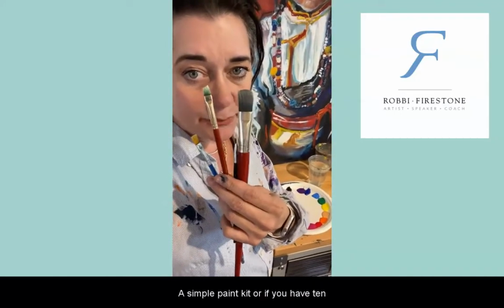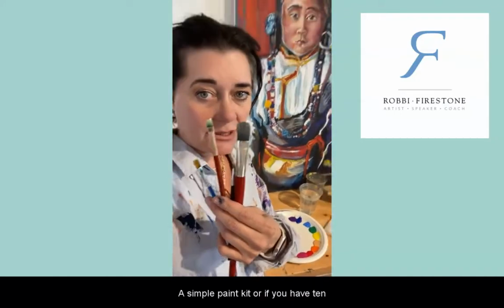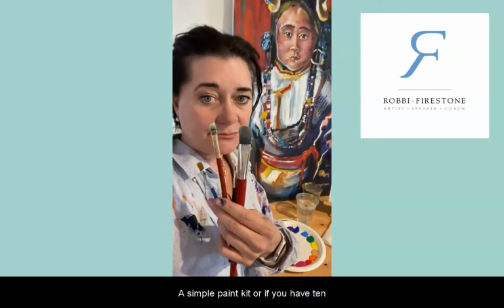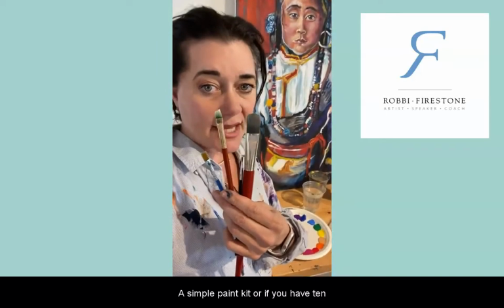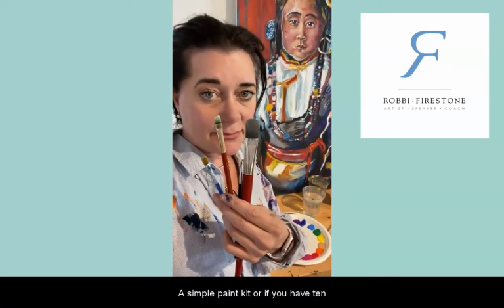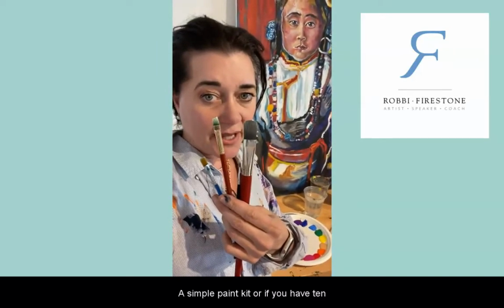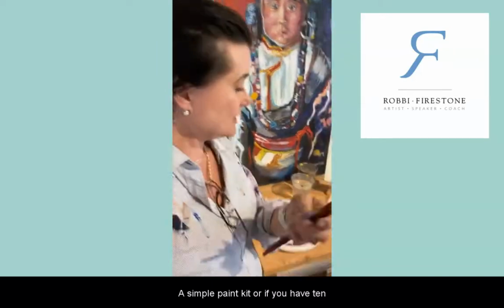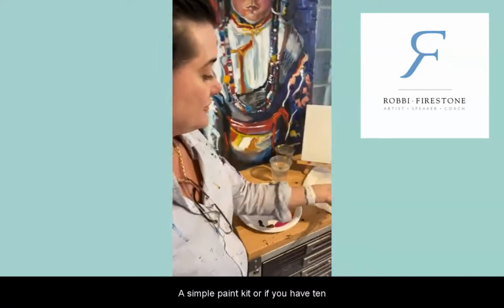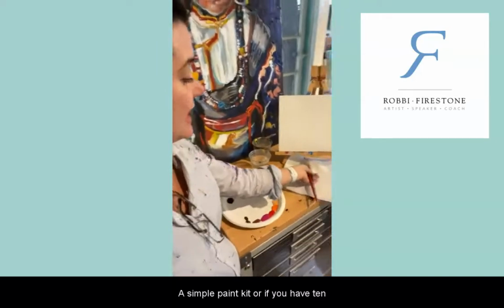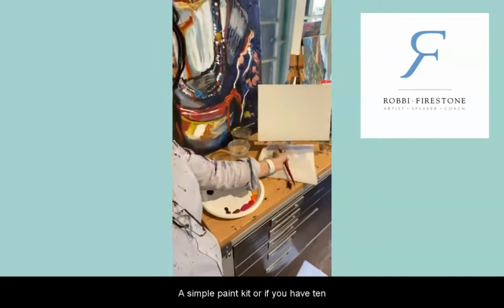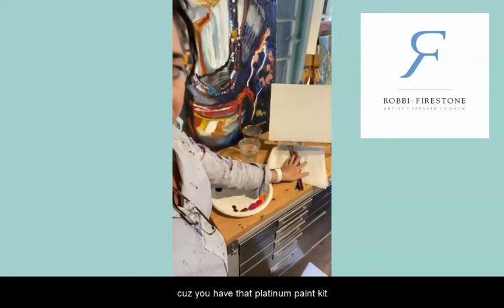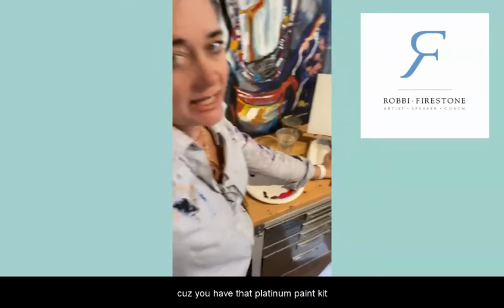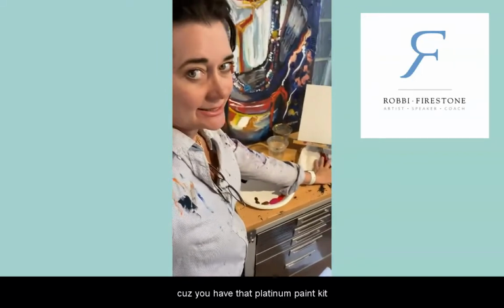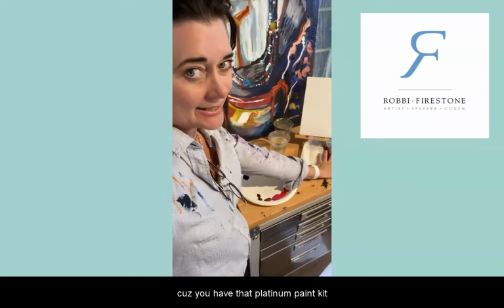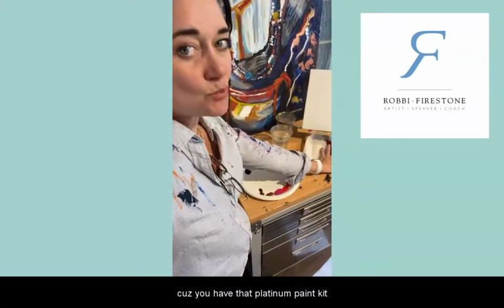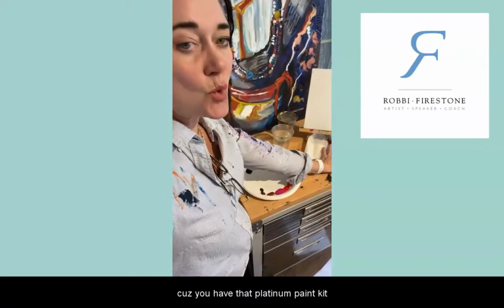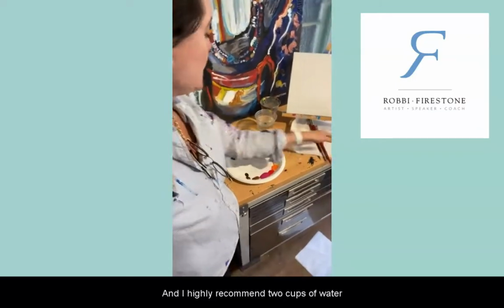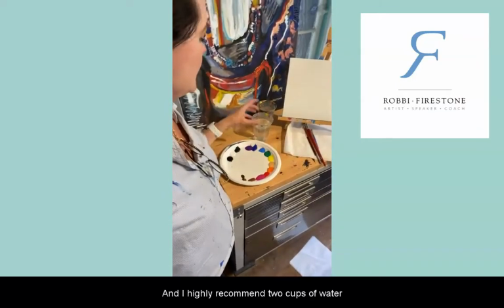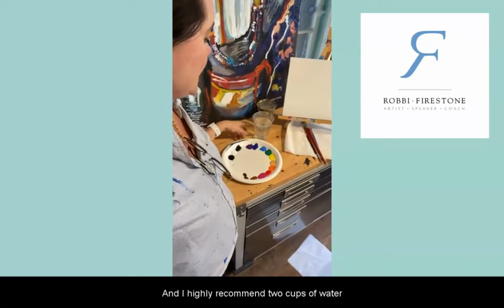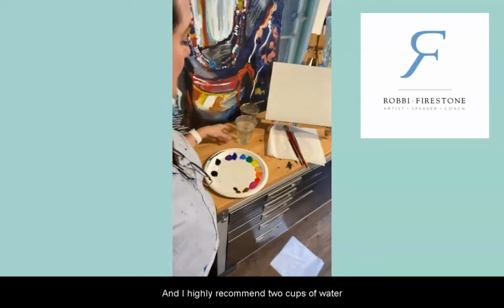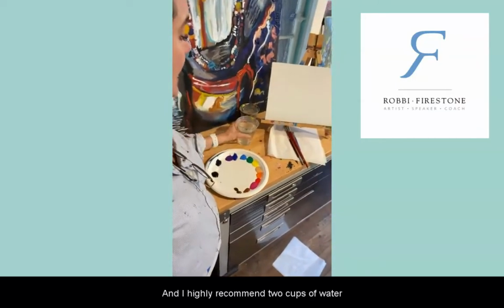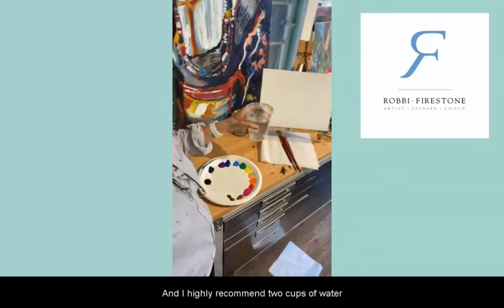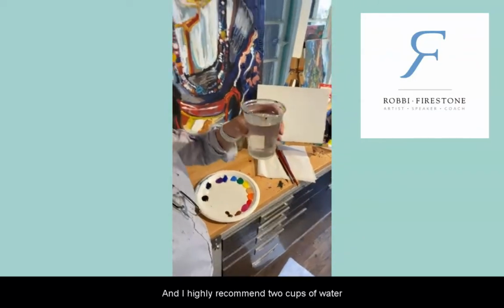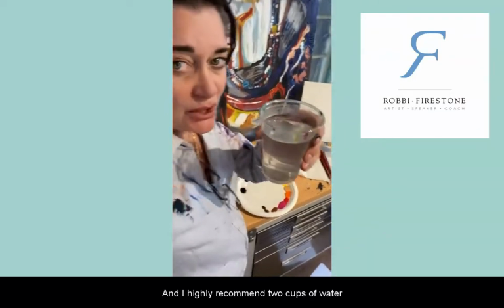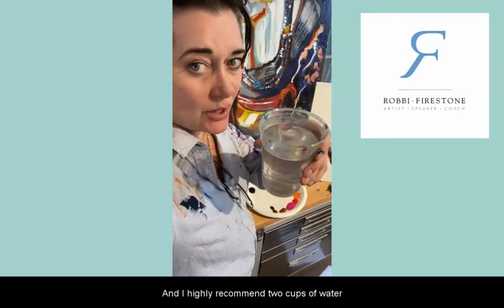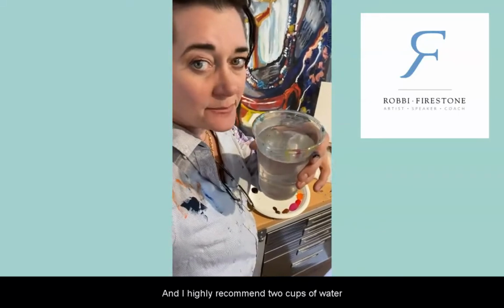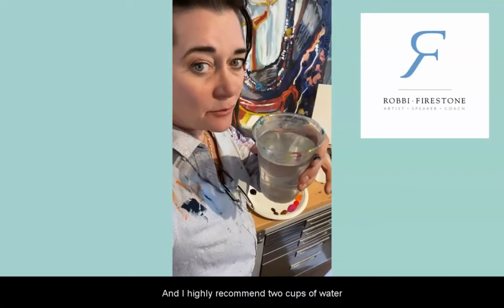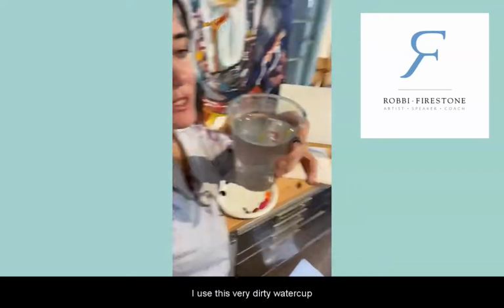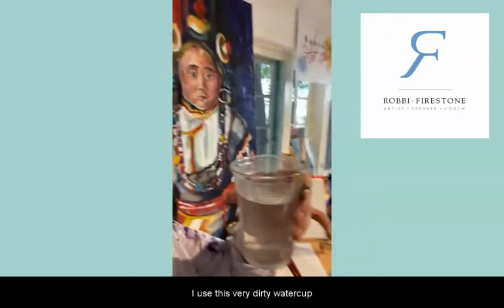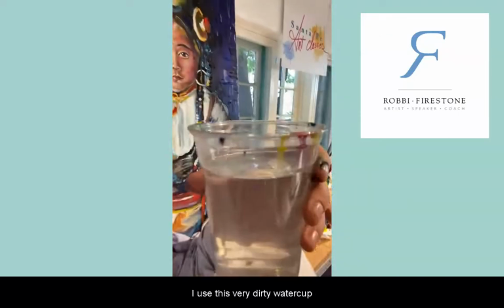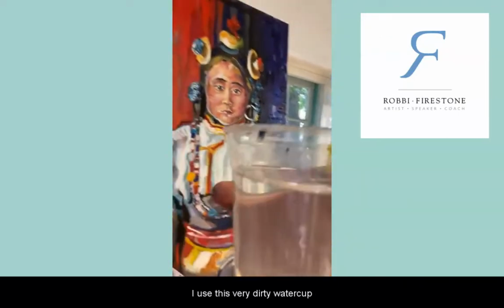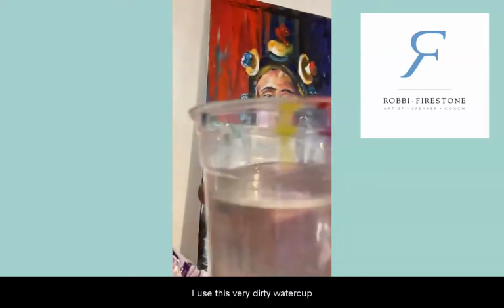...or if you have ten because you have the platinum paint kit. And I highly recommend two cups of water.